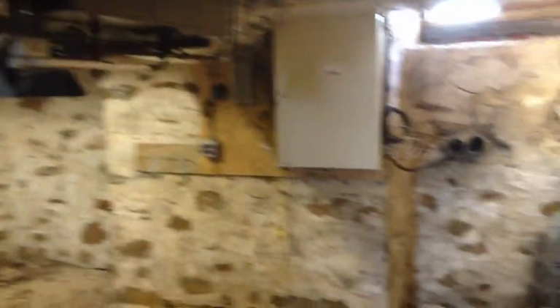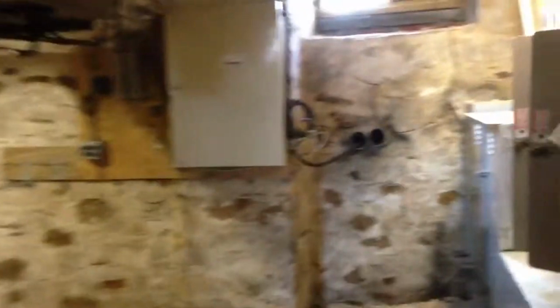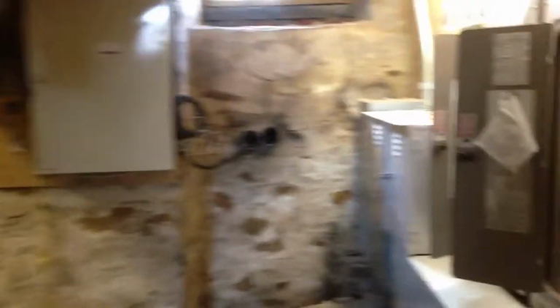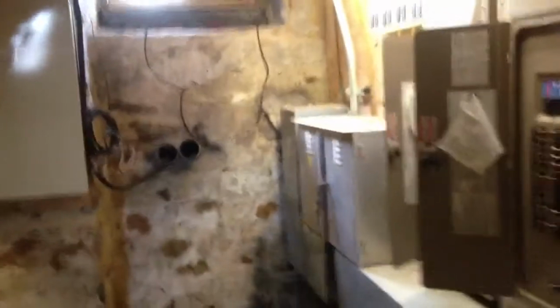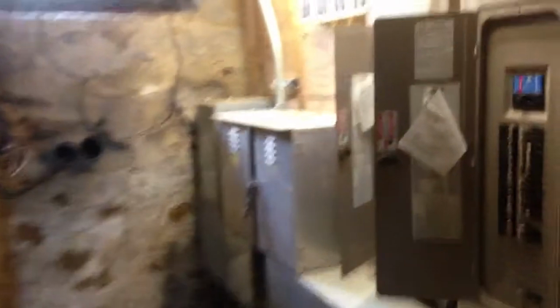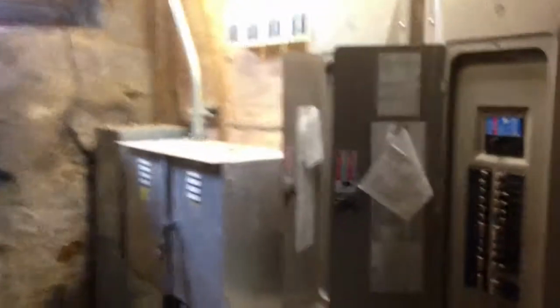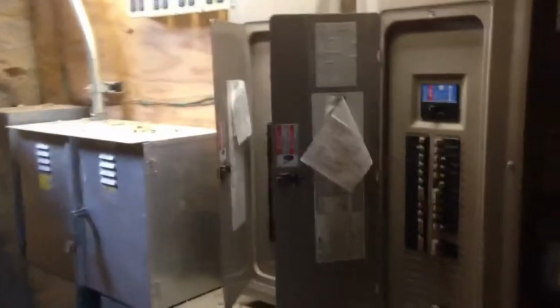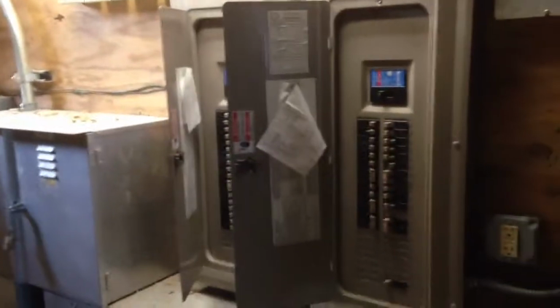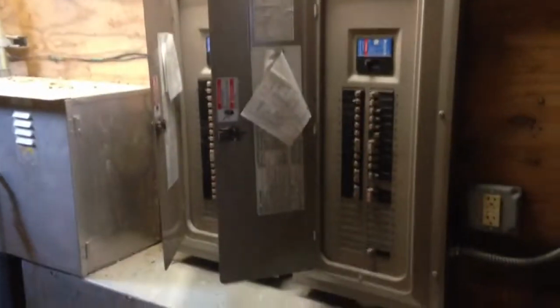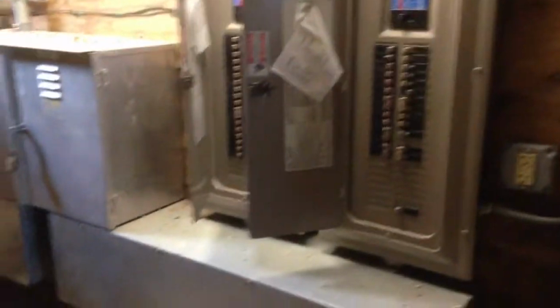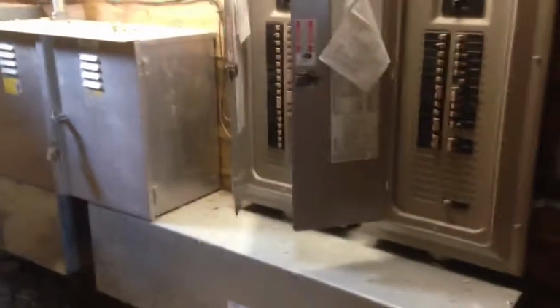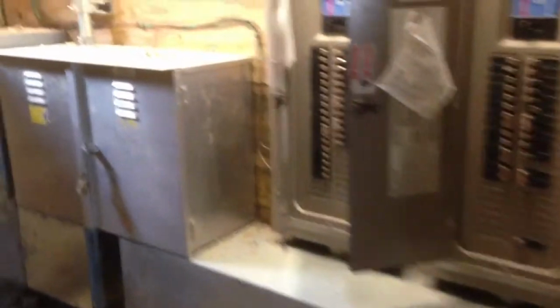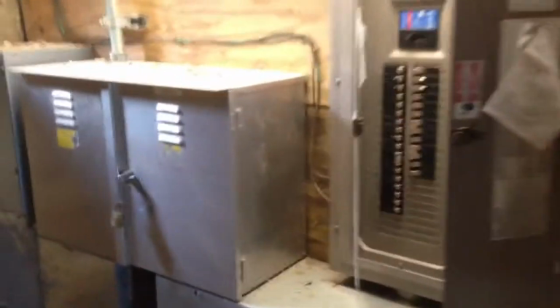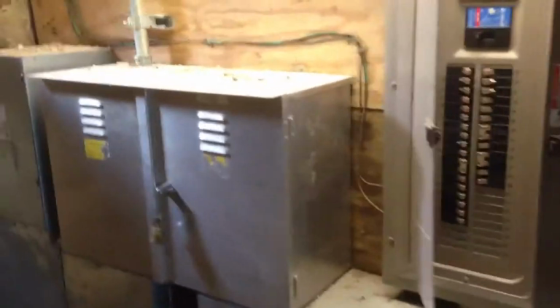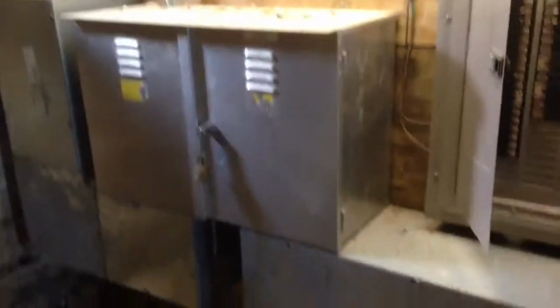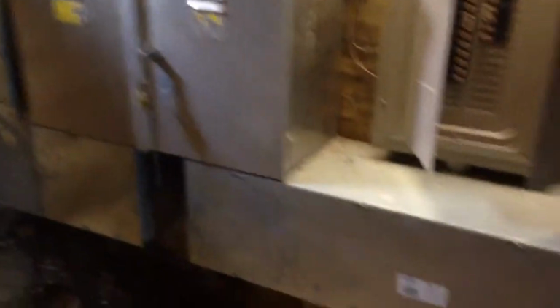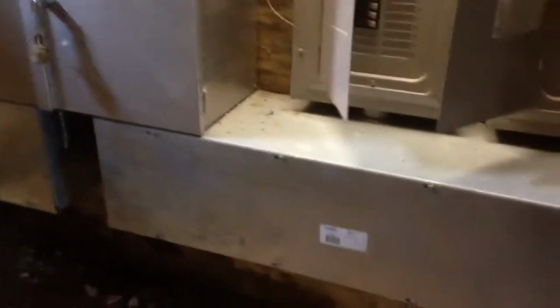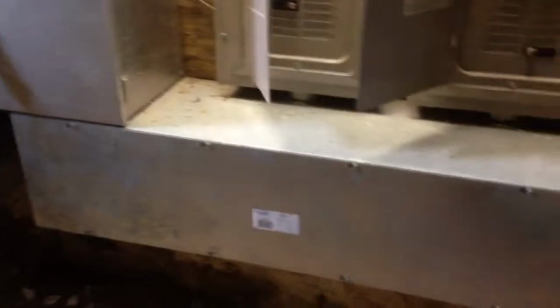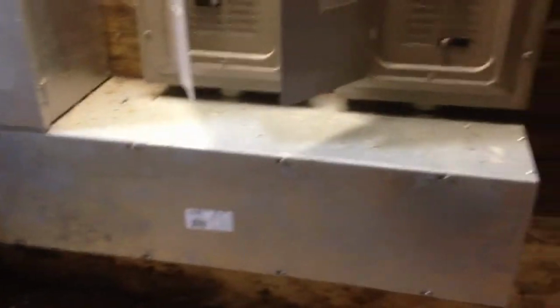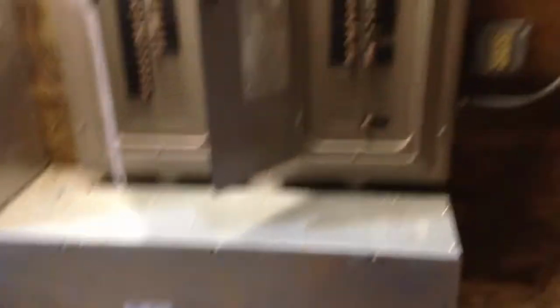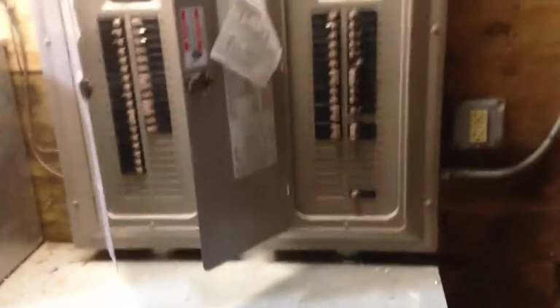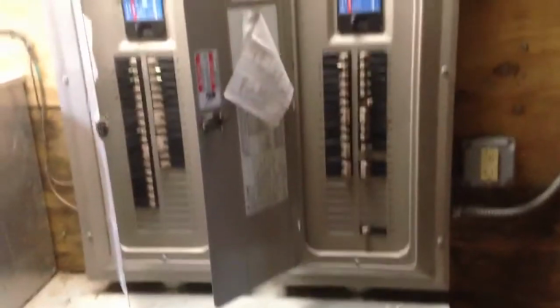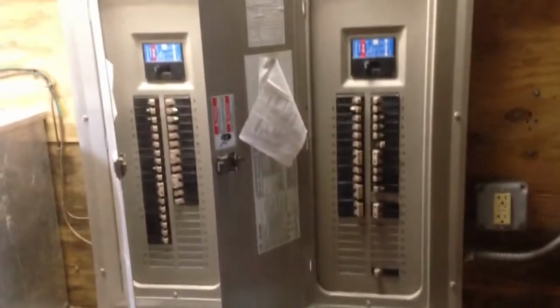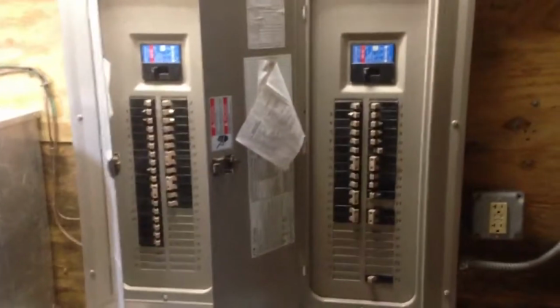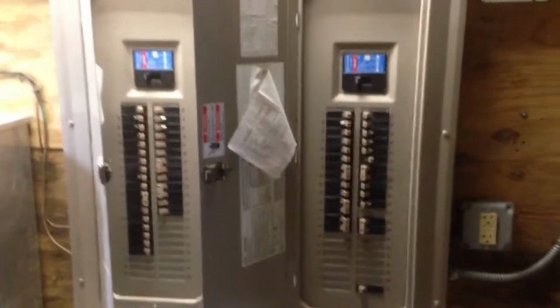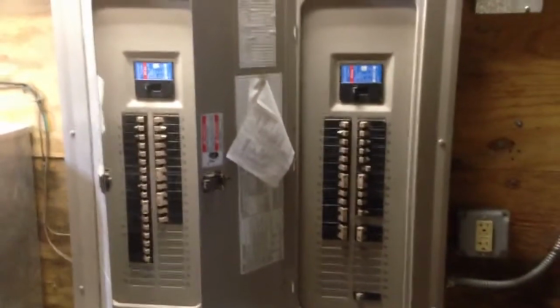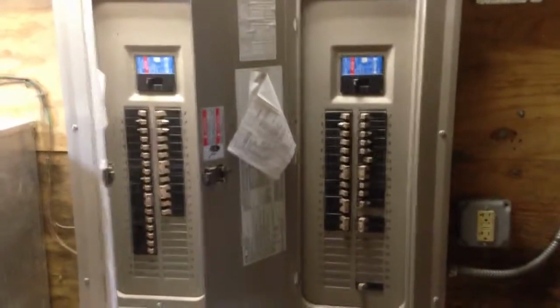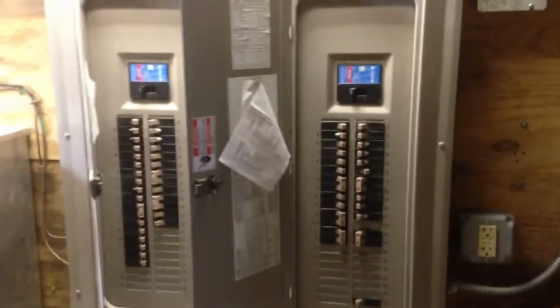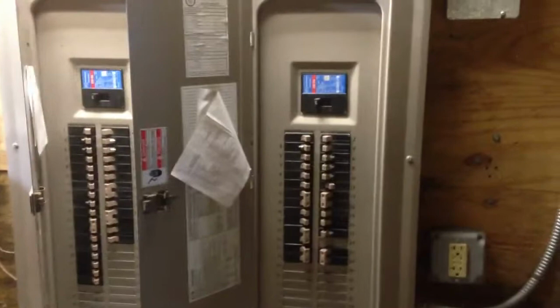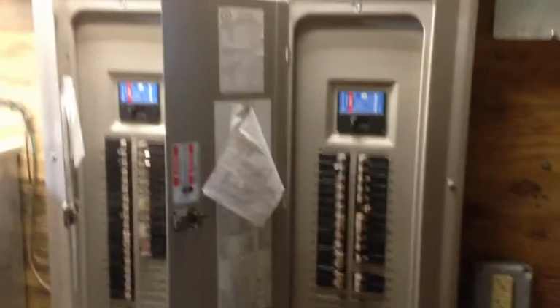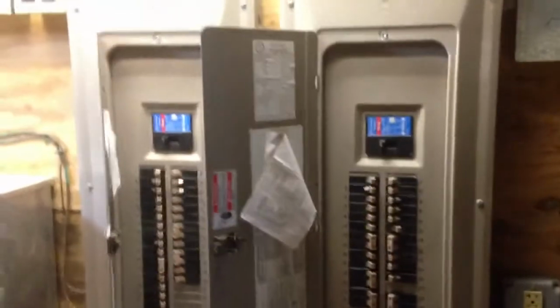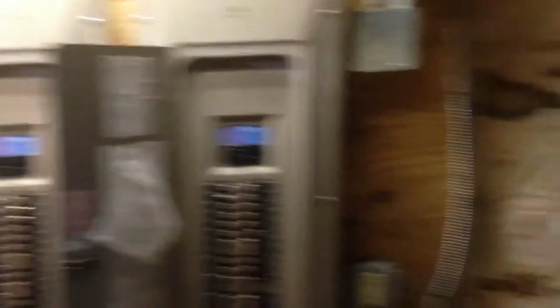It's got a 400 amp service, new breaker systems here. It's got 440 feet coming in here to 200 amp service panels.